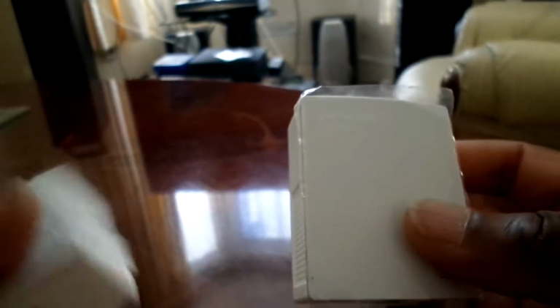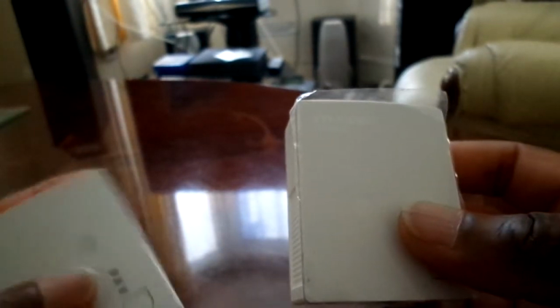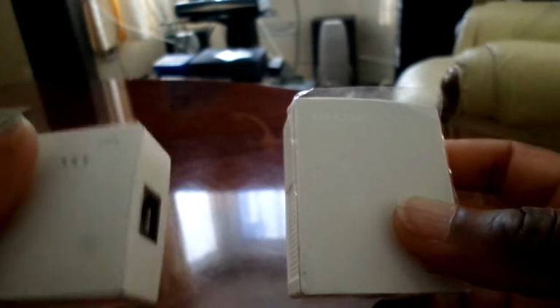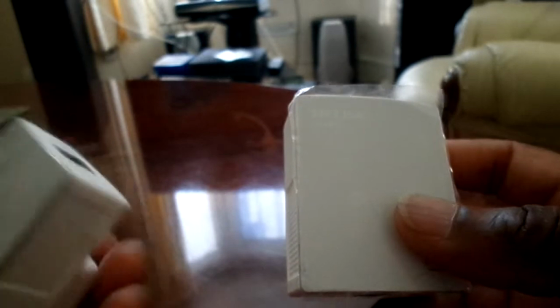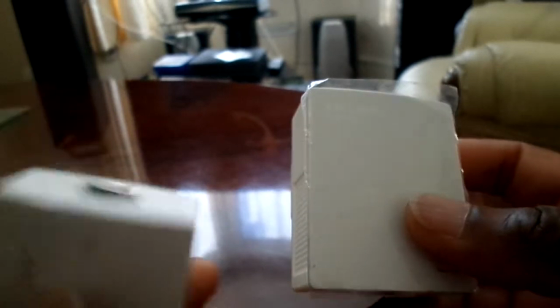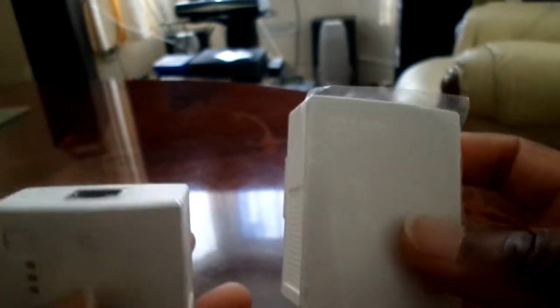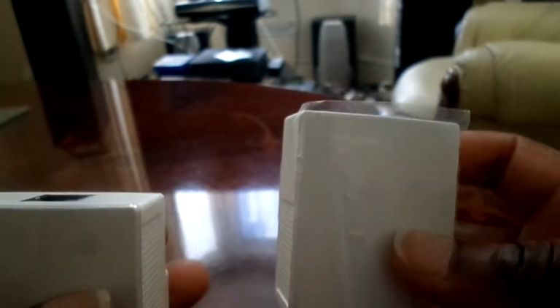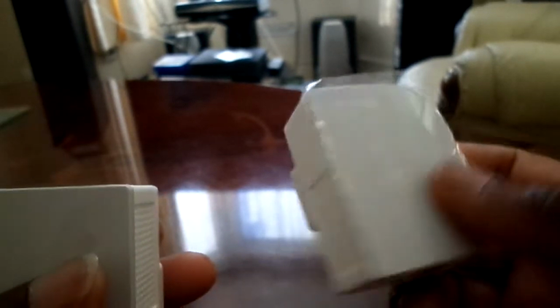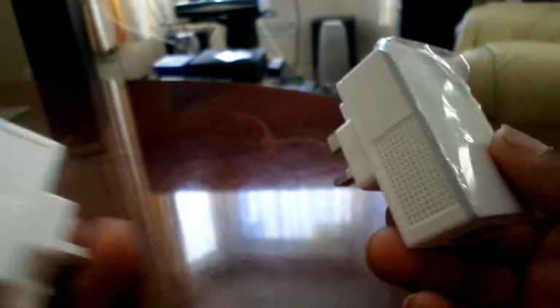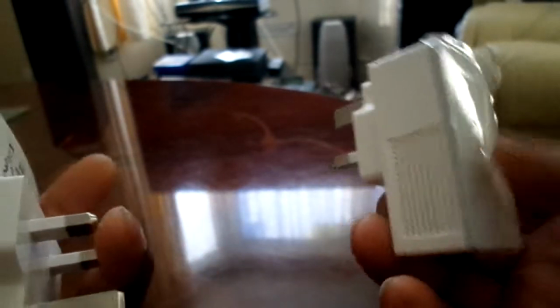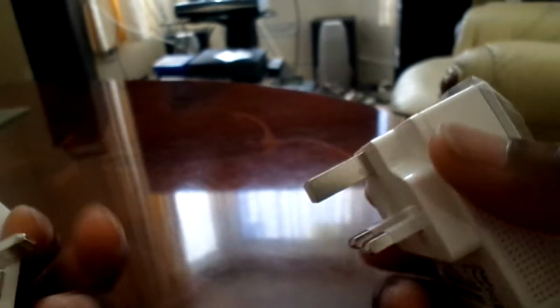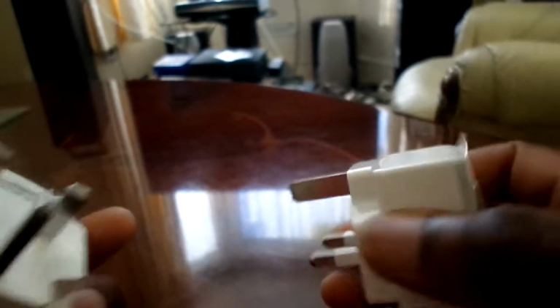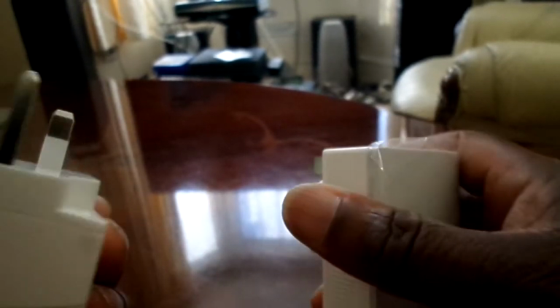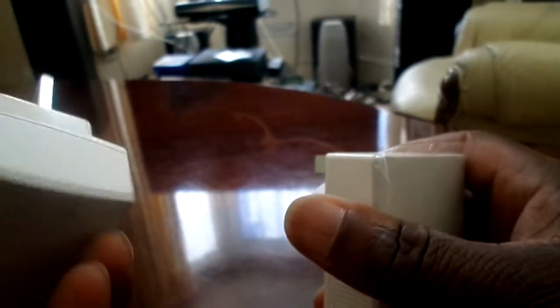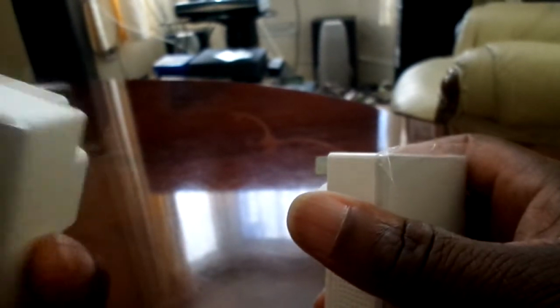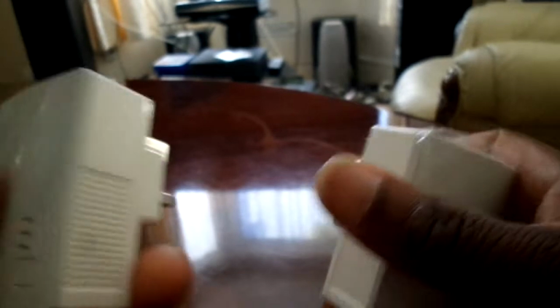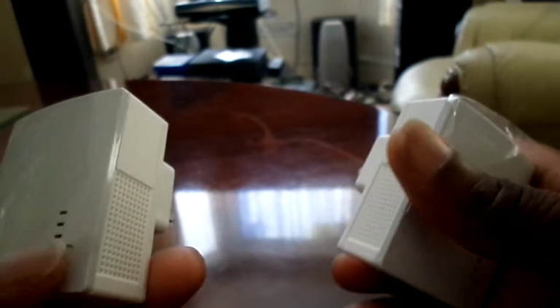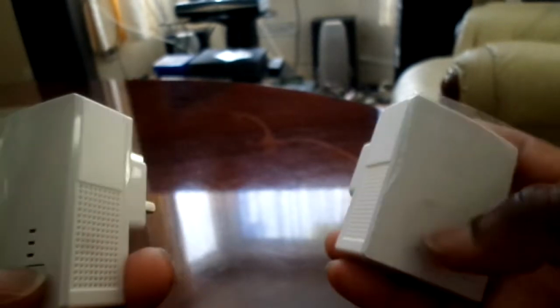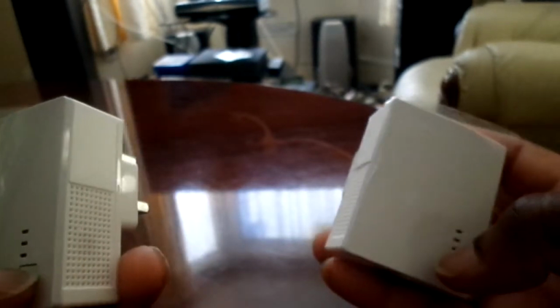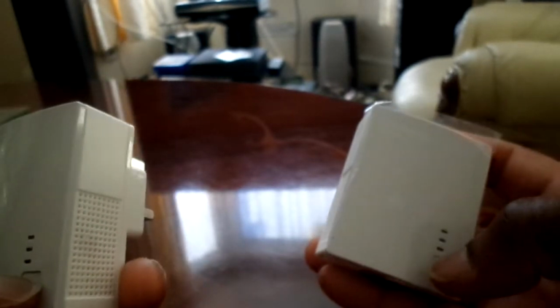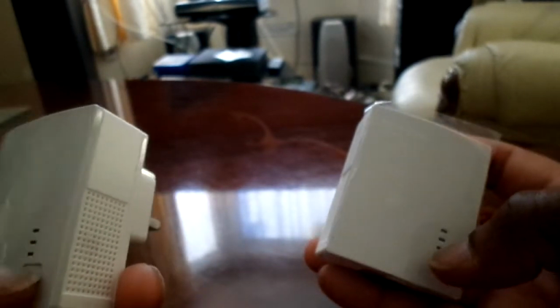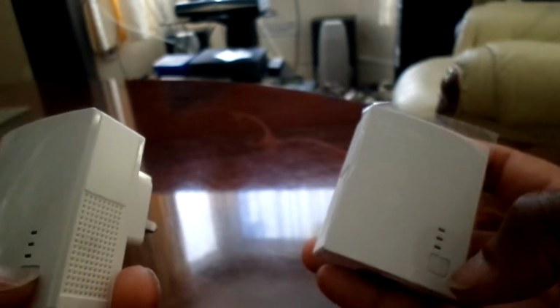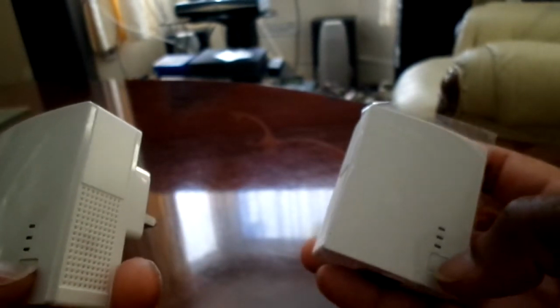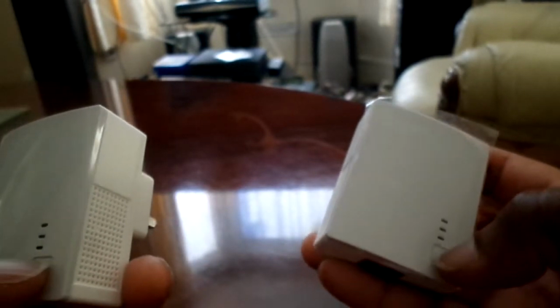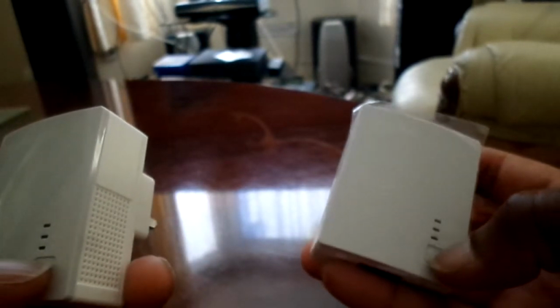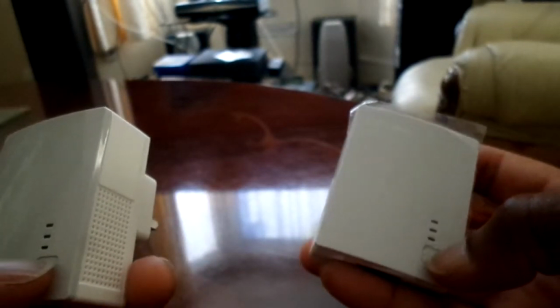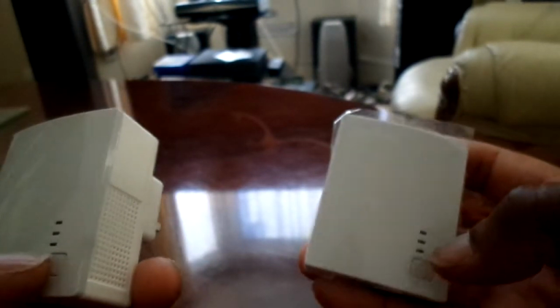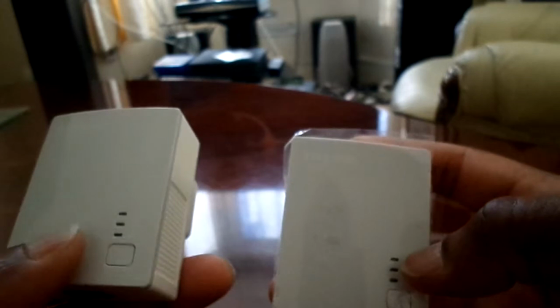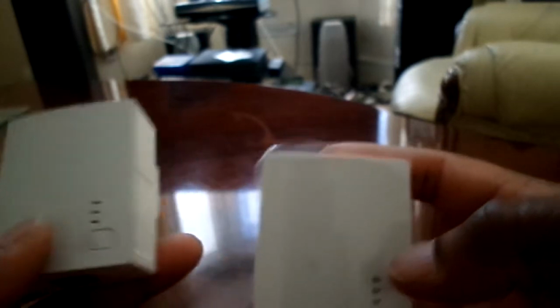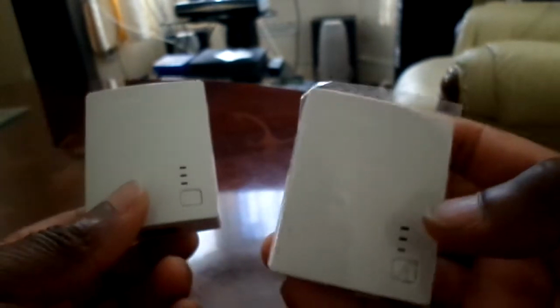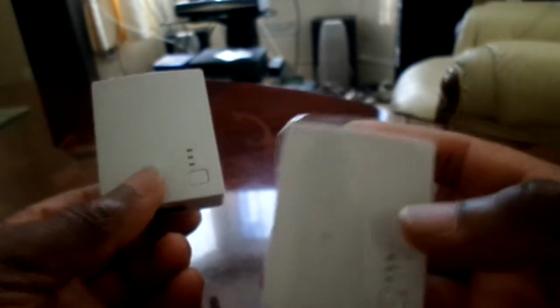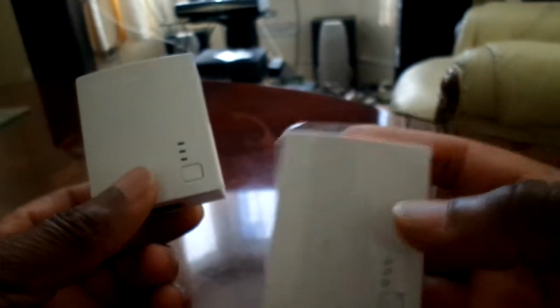There's two of them, so you plug both of them — one in the wall upstairs and one downstairs. Then you press this button on one and that button on the other and they pick up each other, so the signal is stronger.